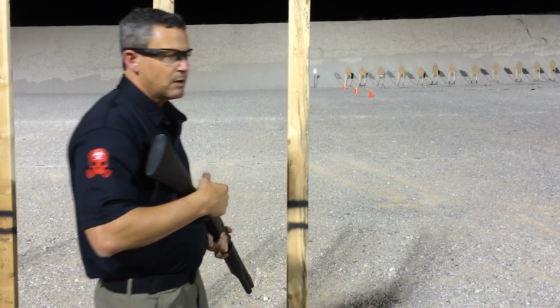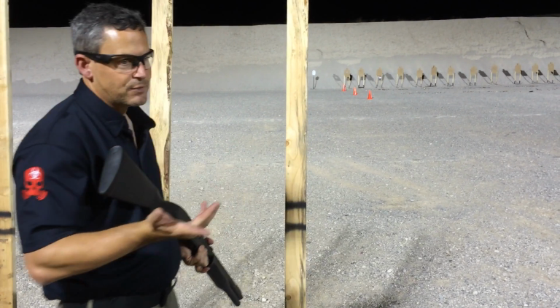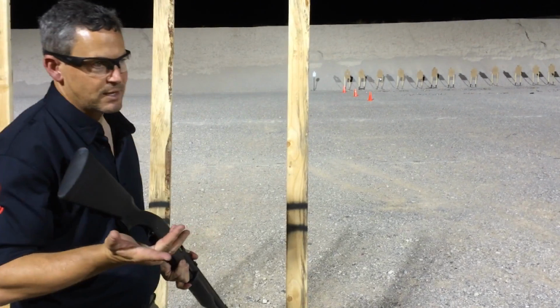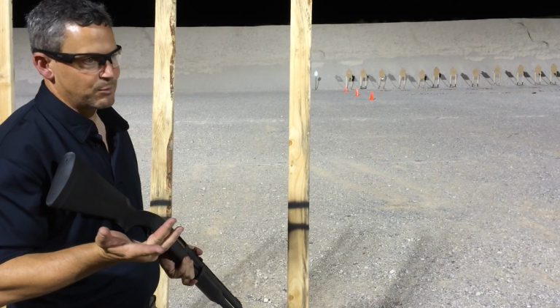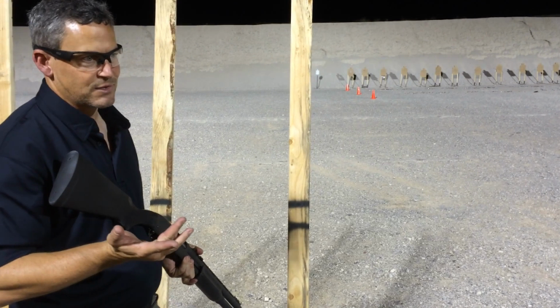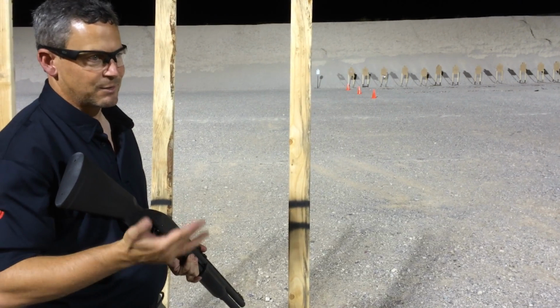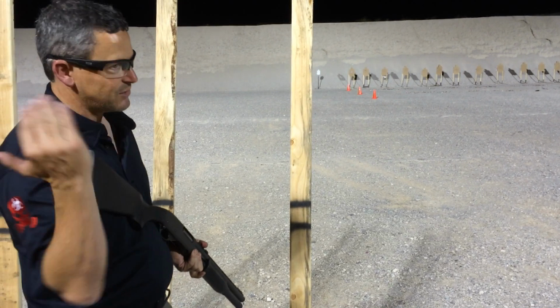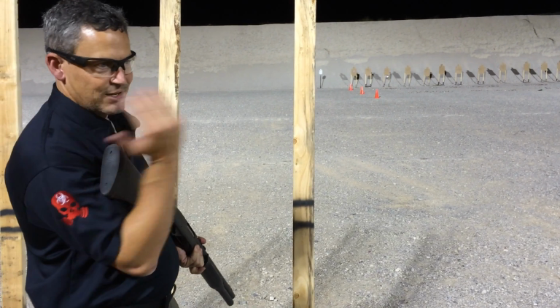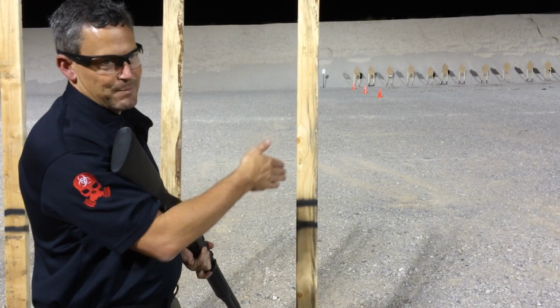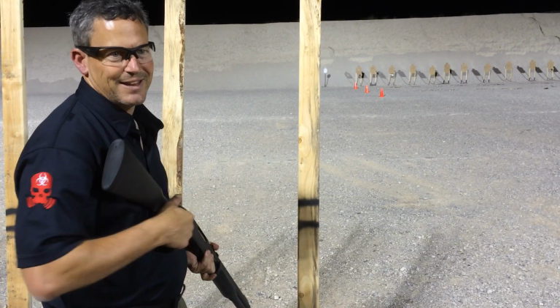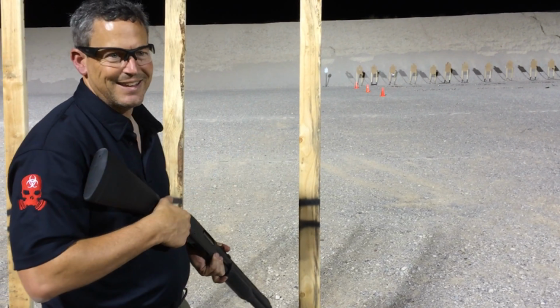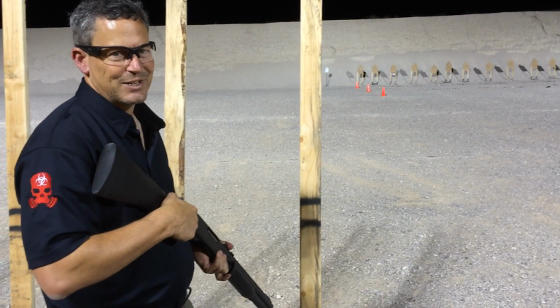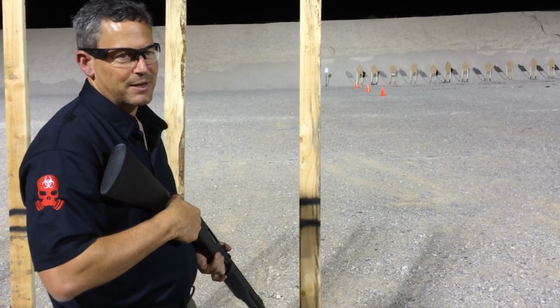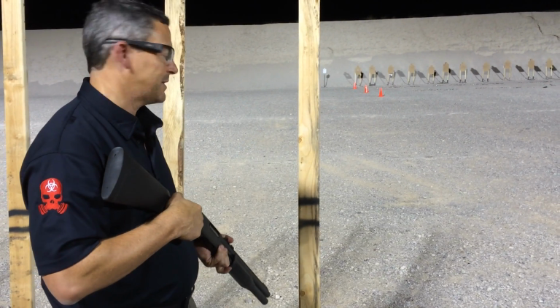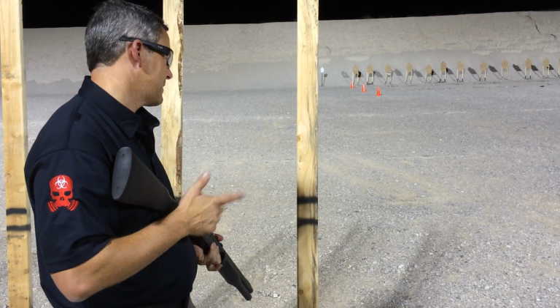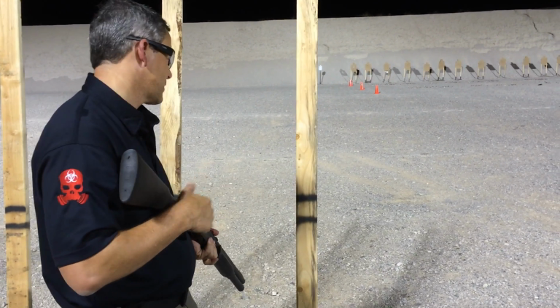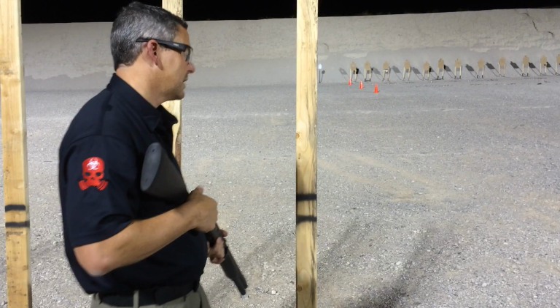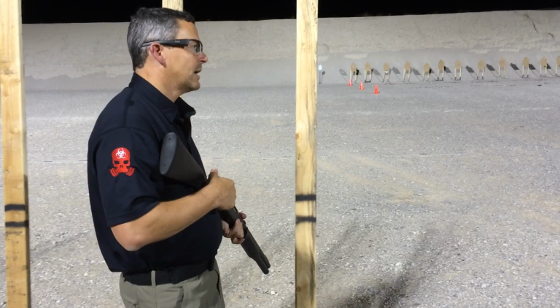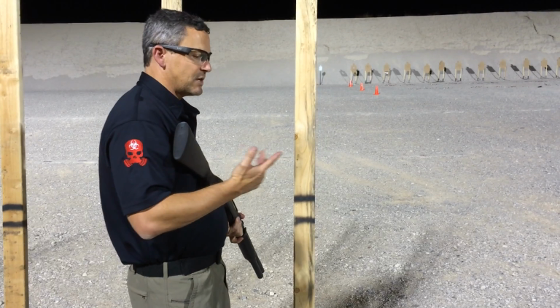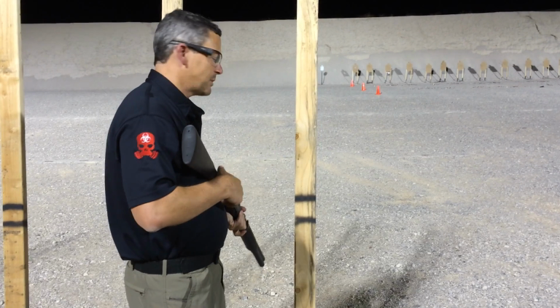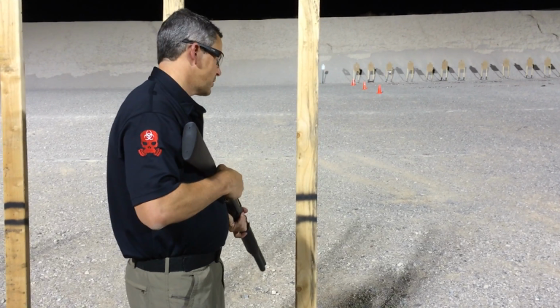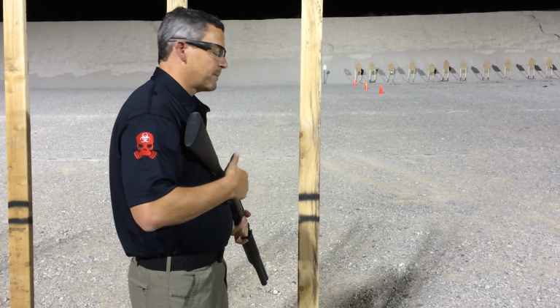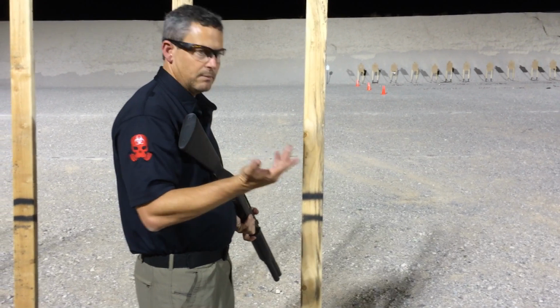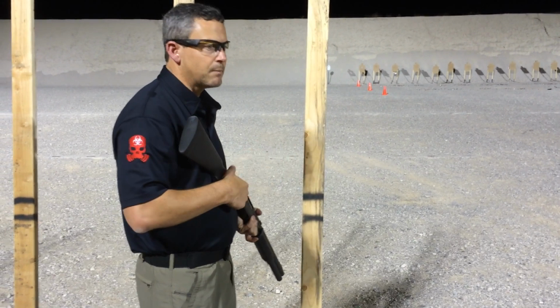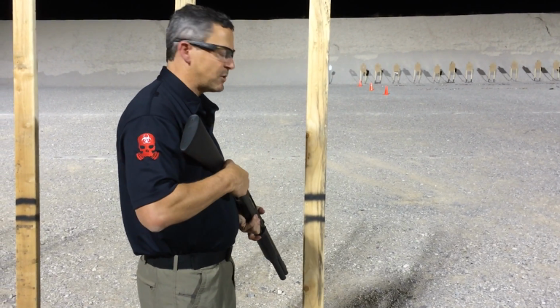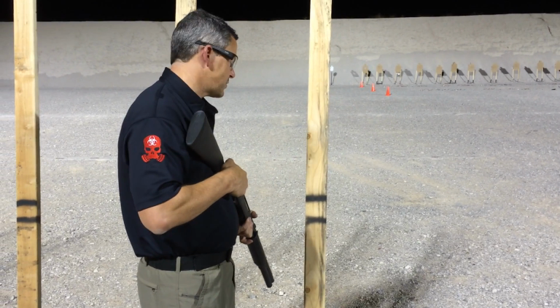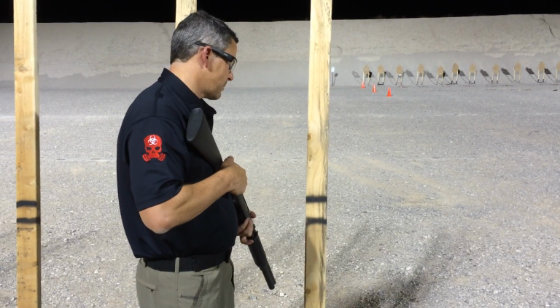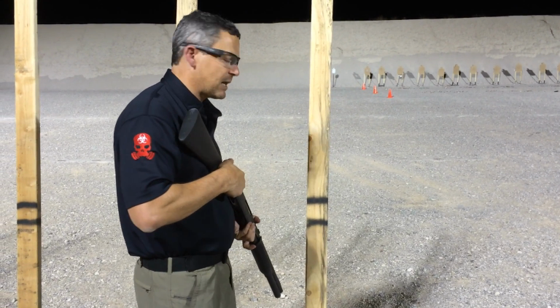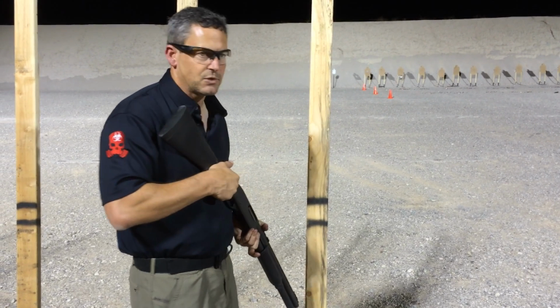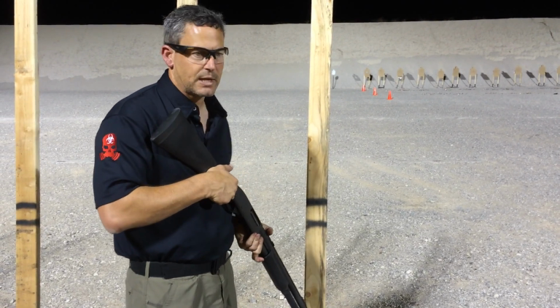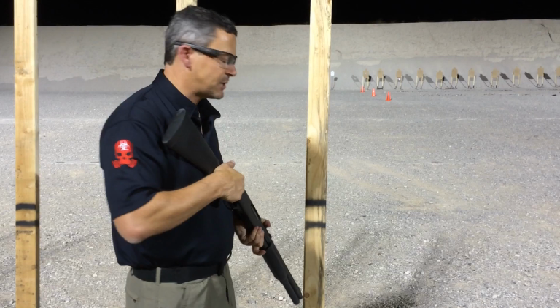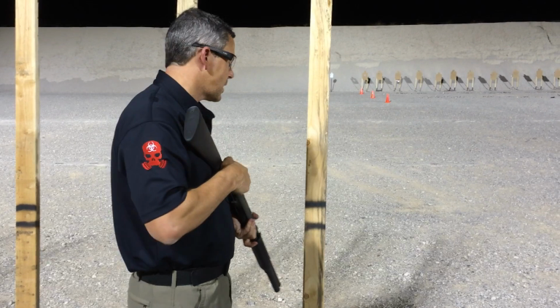You can breach with anything. You can breach with a slug, but that slug is going to keep on going in there. Same thing with buckshot. You can breach with birdshot, but most dedicated breachers use that shotlock.